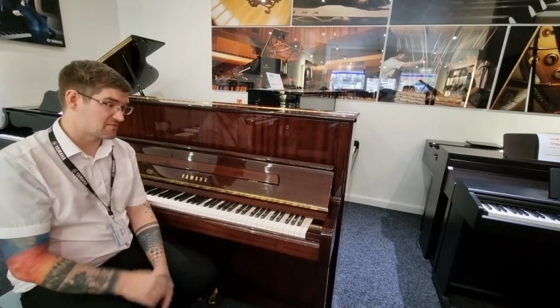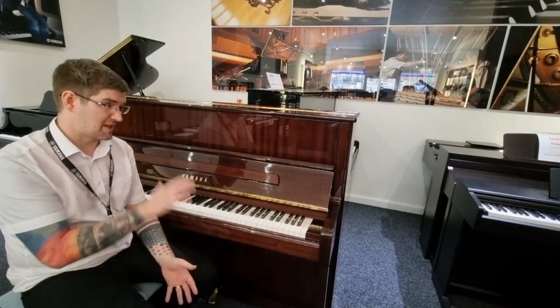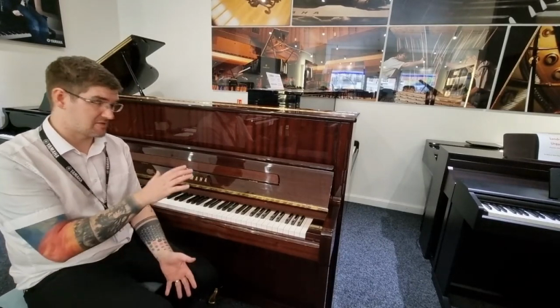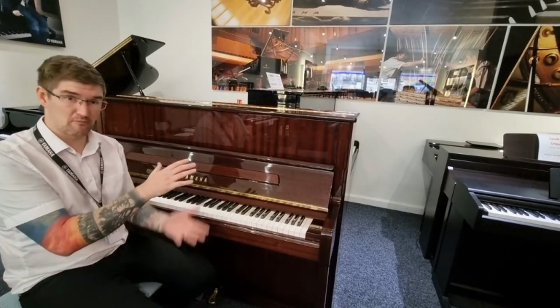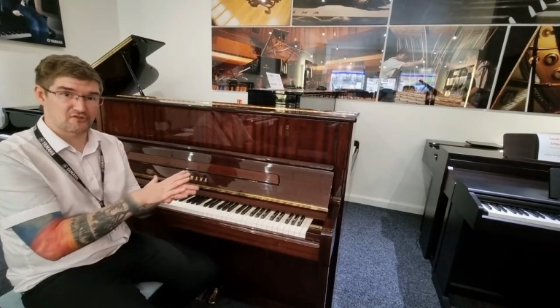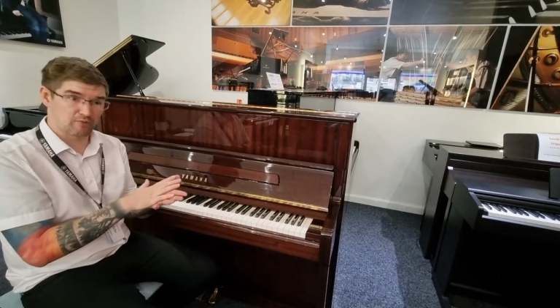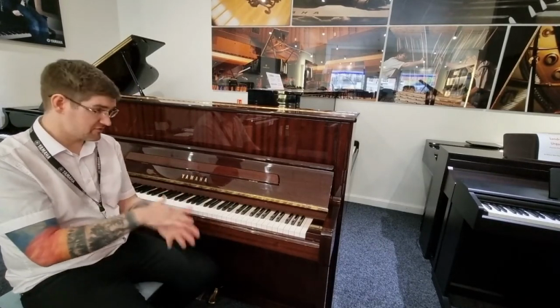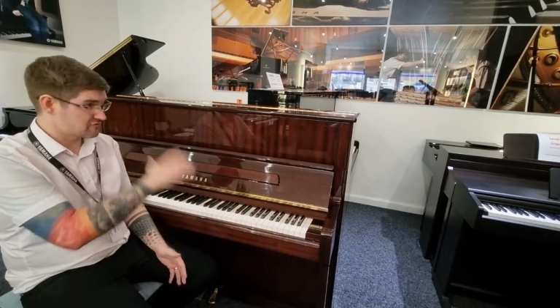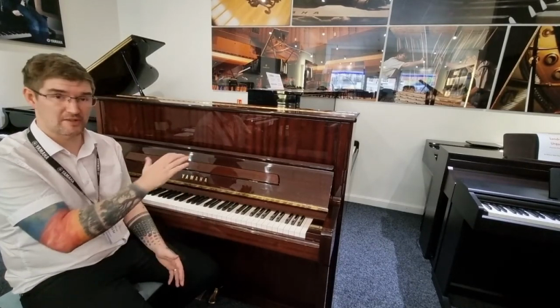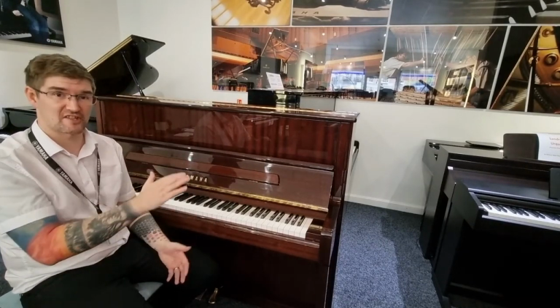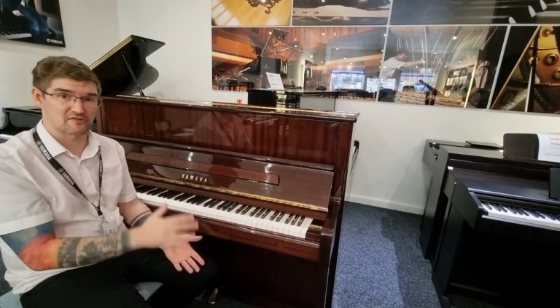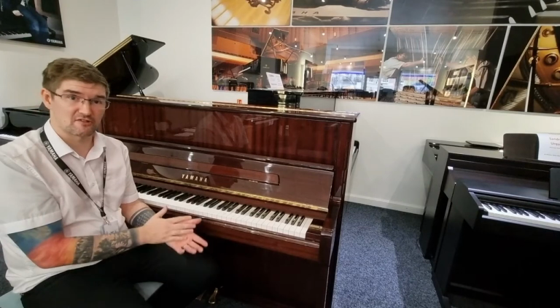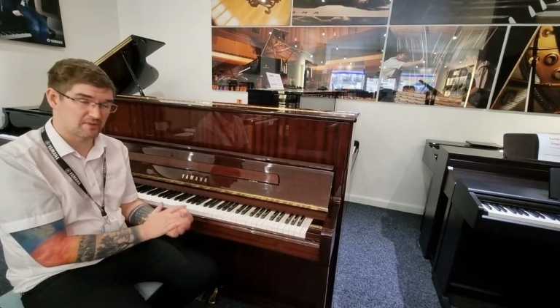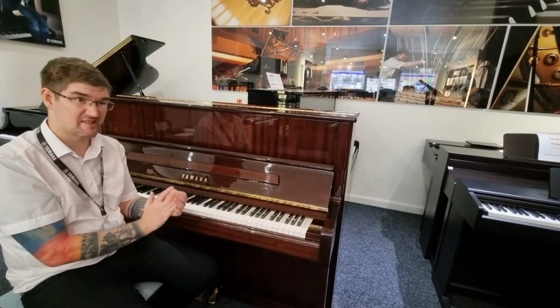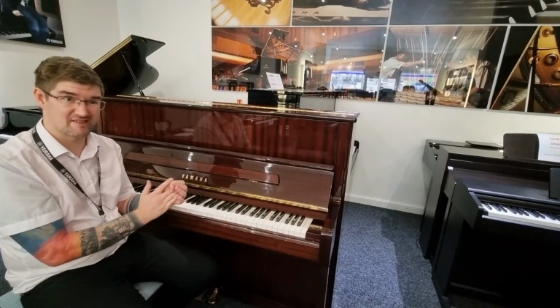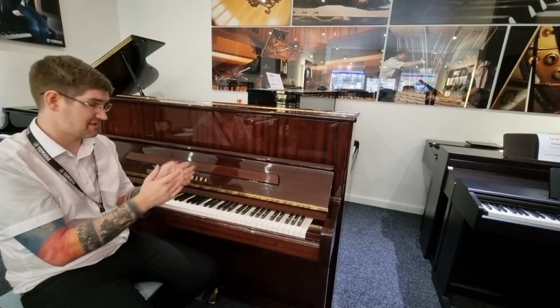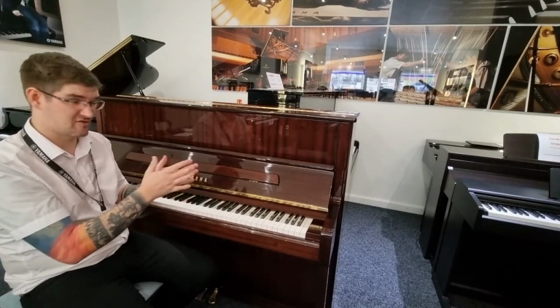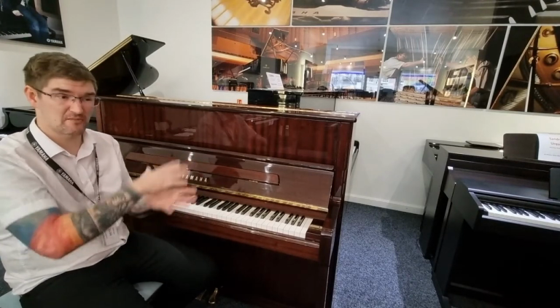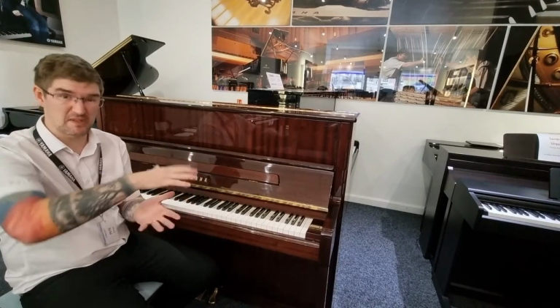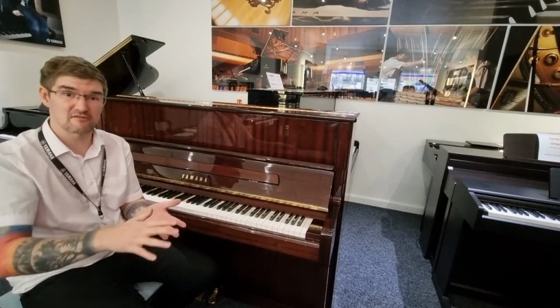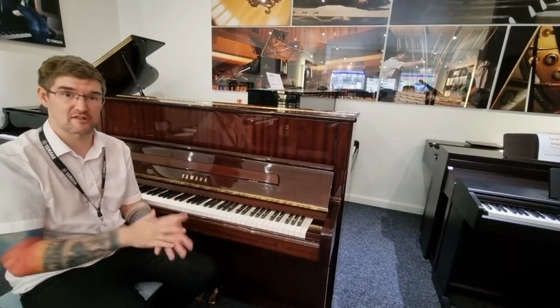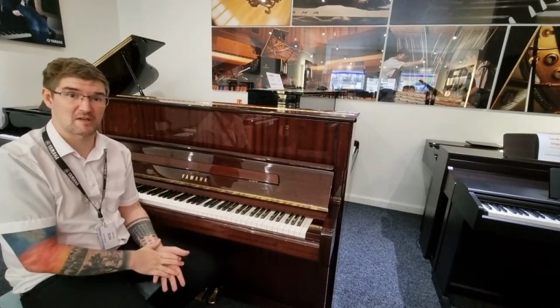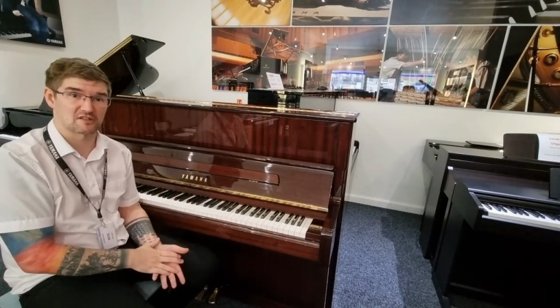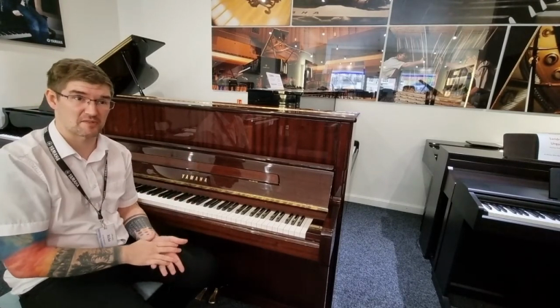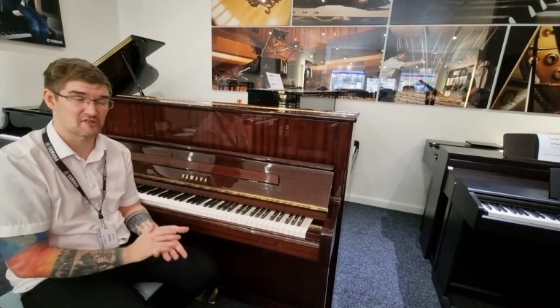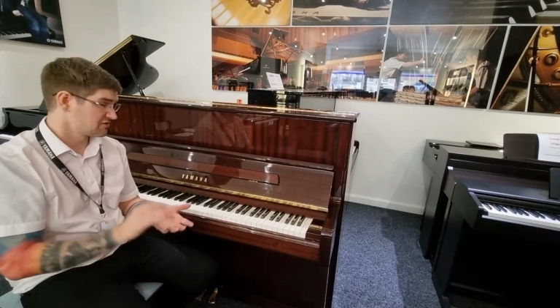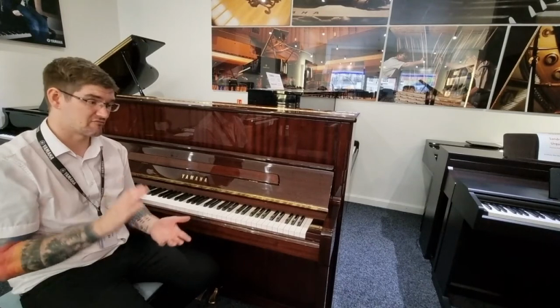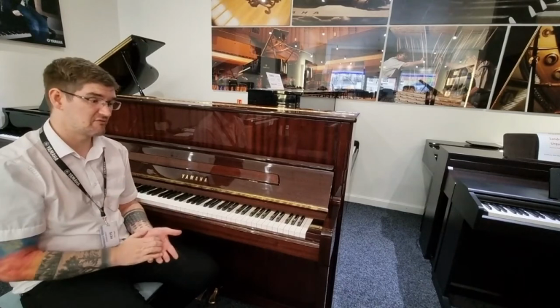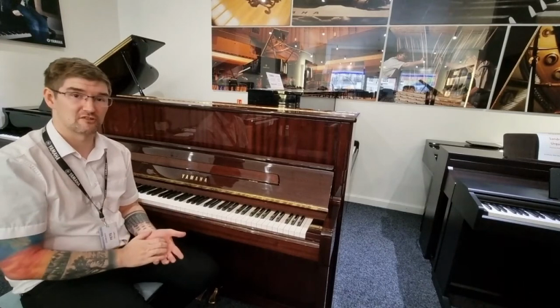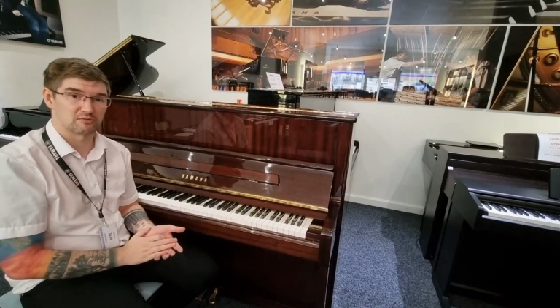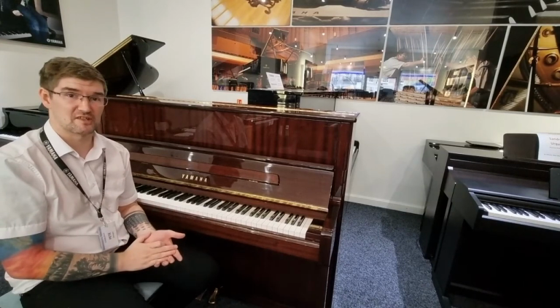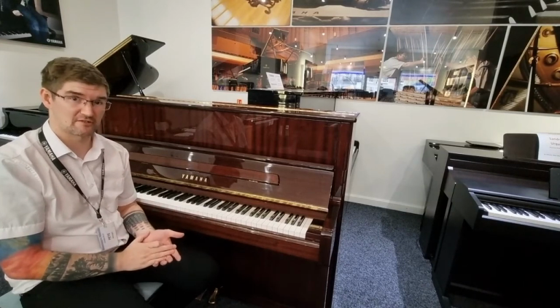In terms of the piano, it's a P121, so it's 121 centimetres tall. The P series is just above the B series in terms of Yamaha acoustic pianos, so it's a really, really good quality piano.